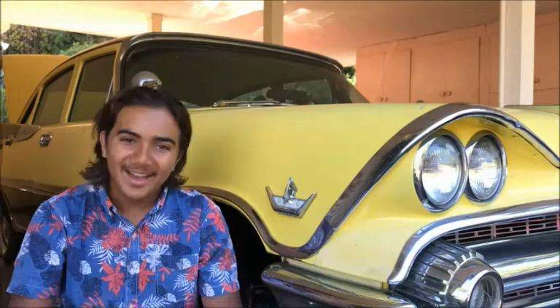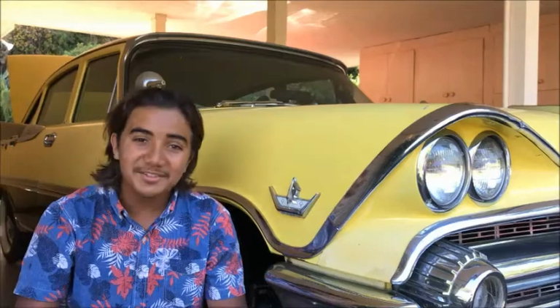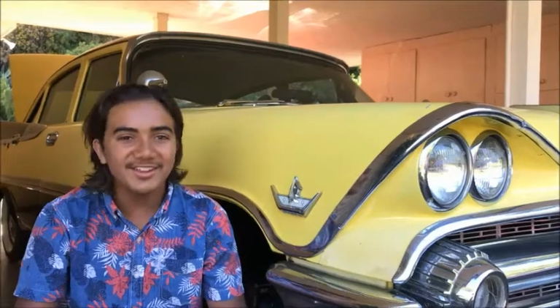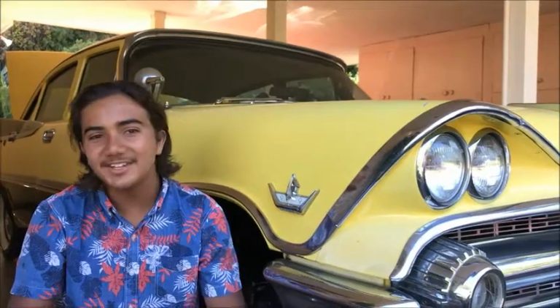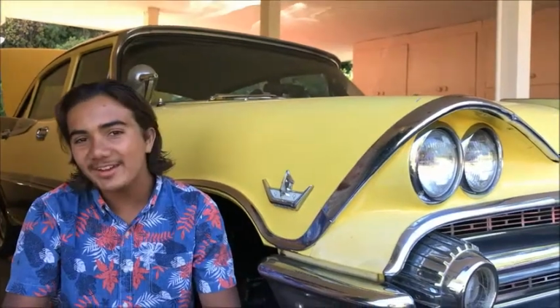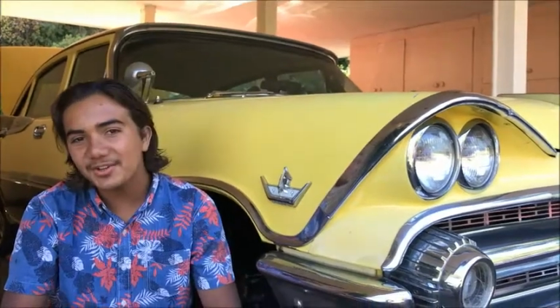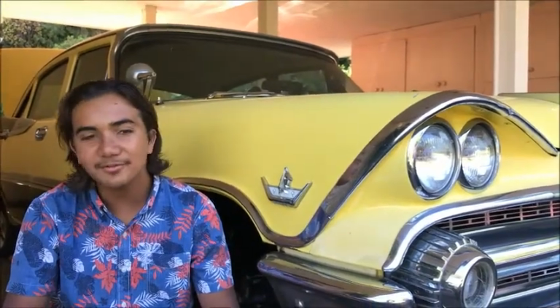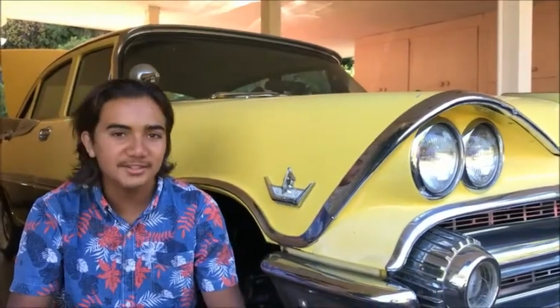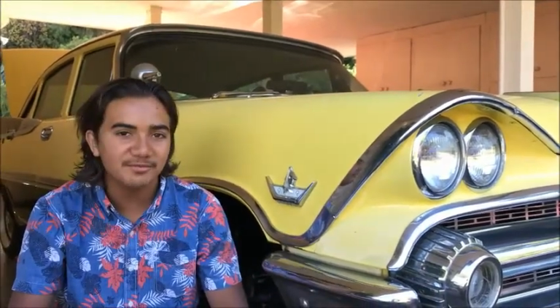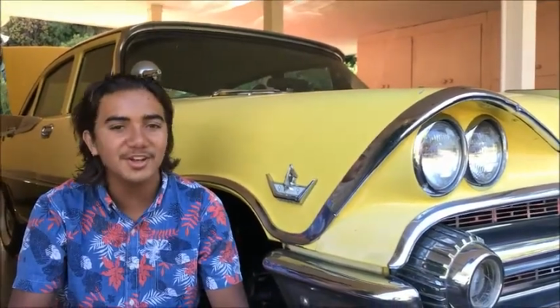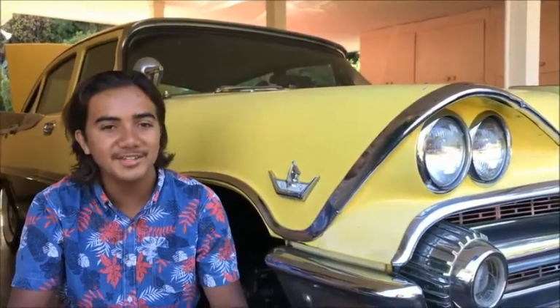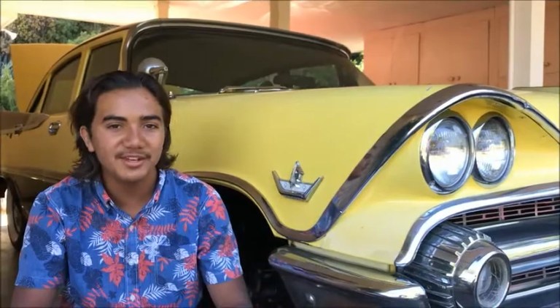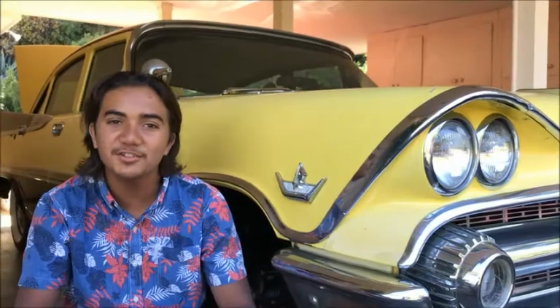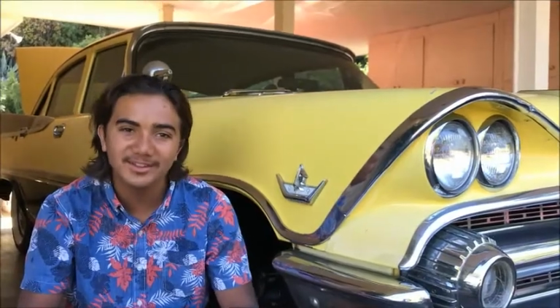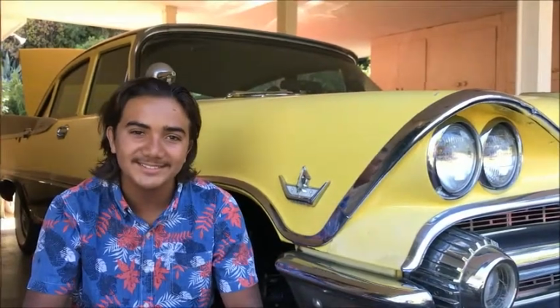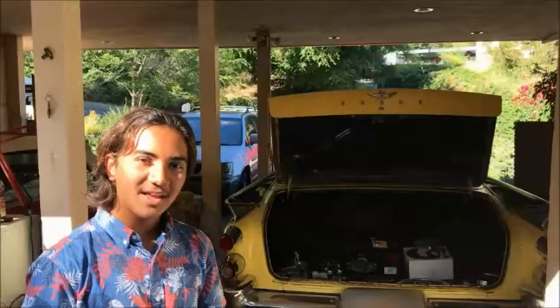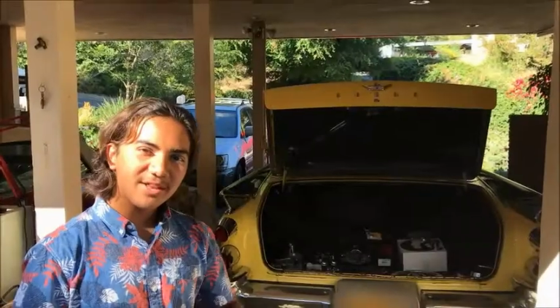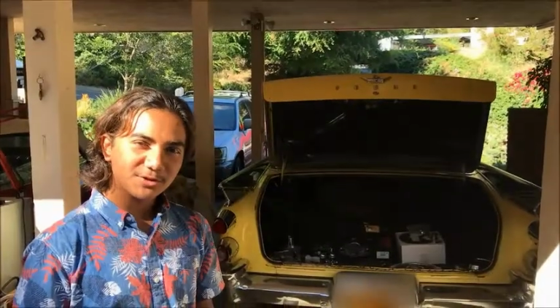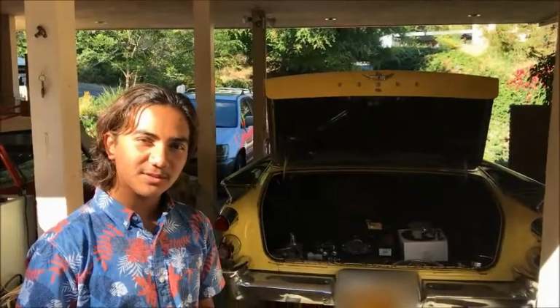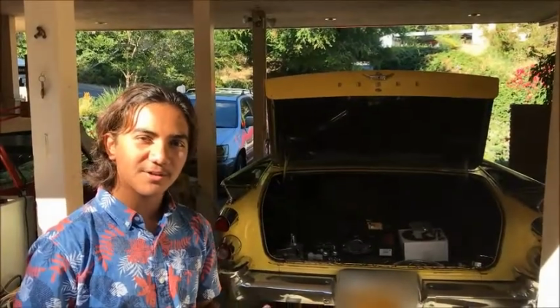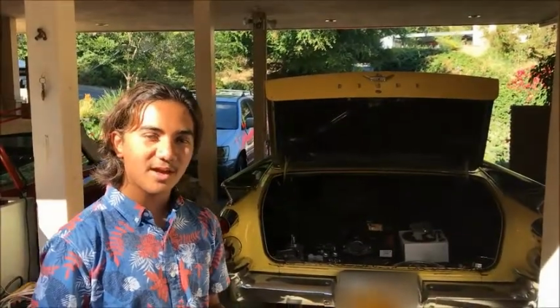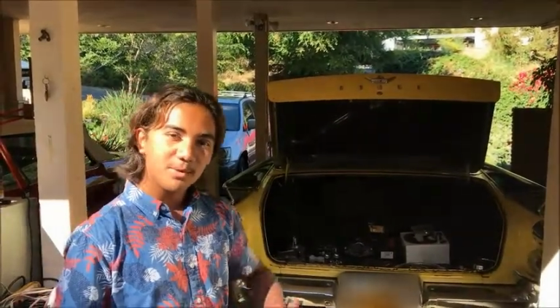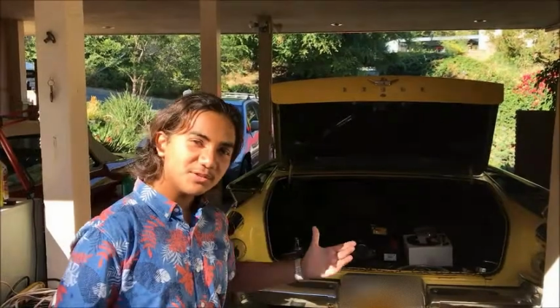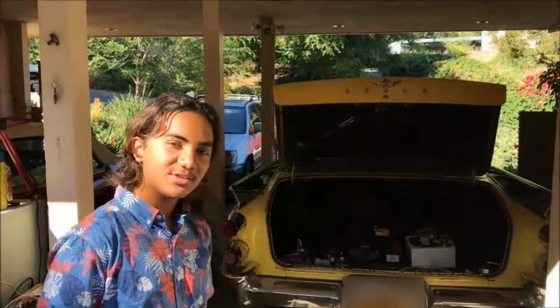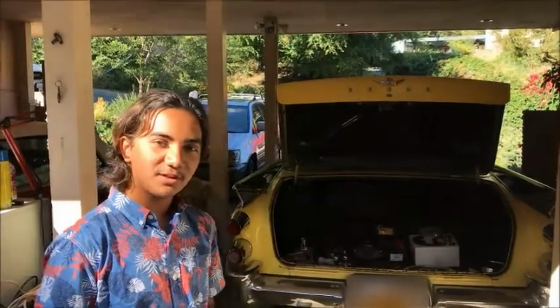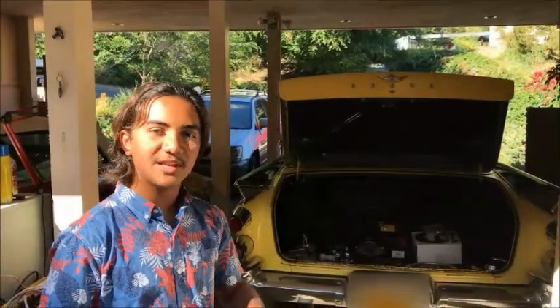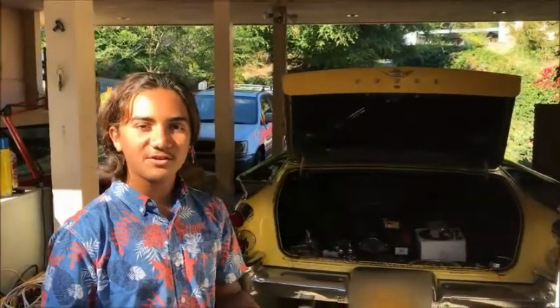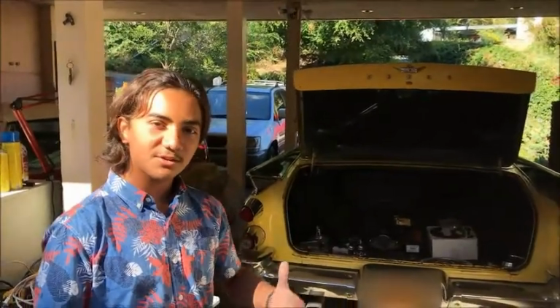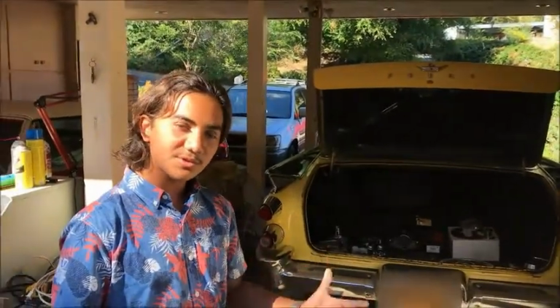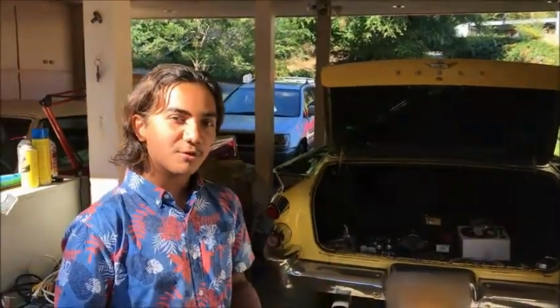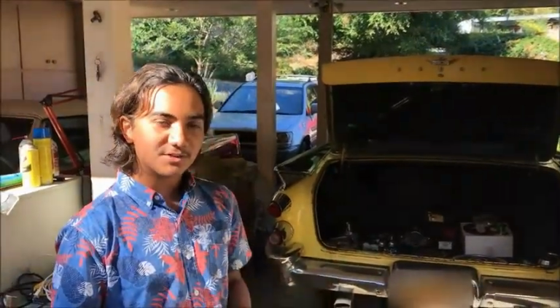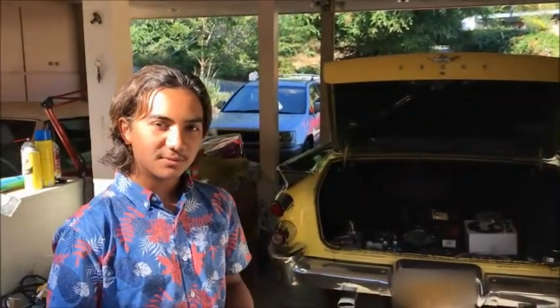Hi guys, Derek here, and today I would like to show you how to do a front disc brake conversion on a 1959 Dodge Royal. There are many conversion kits on the market right now, but we chose AAJ Brakes because they allow you to use your original 14-inch rims.